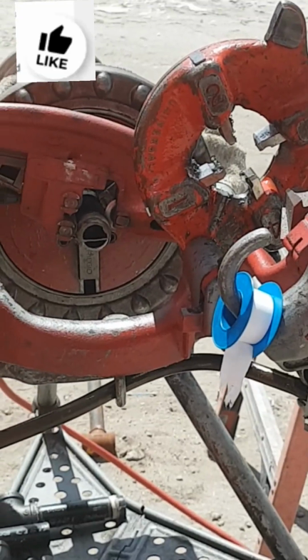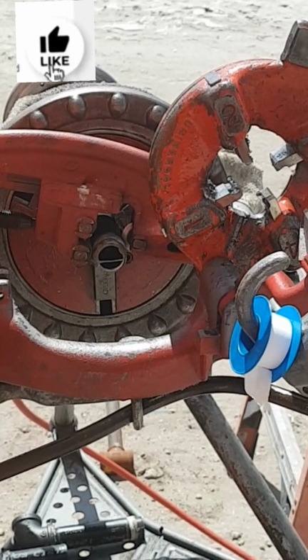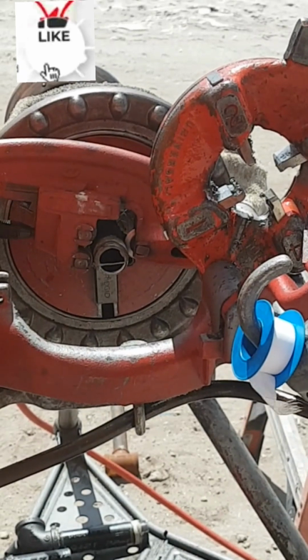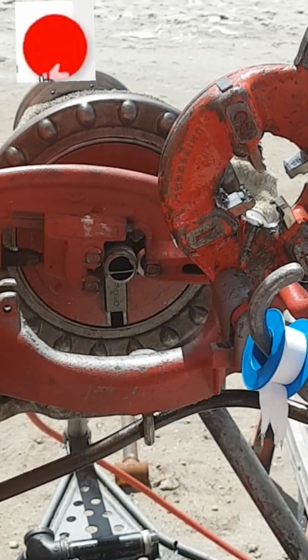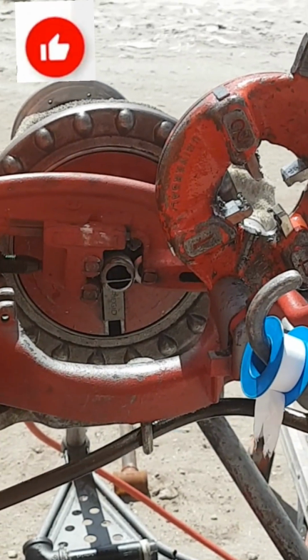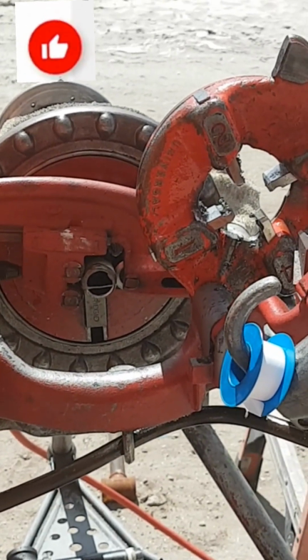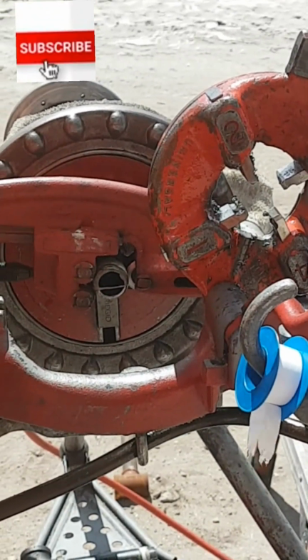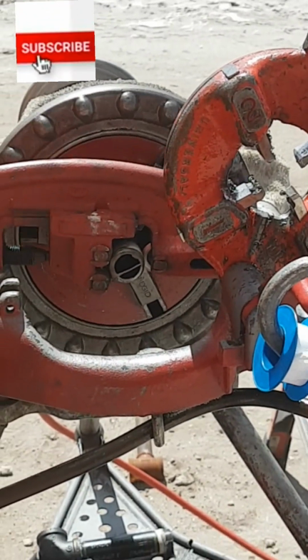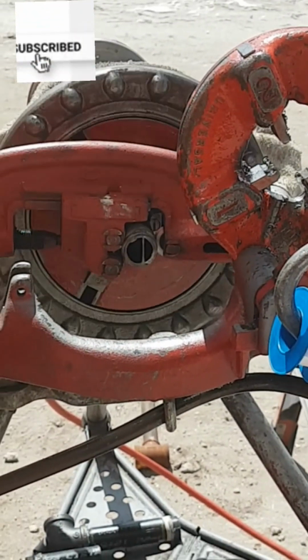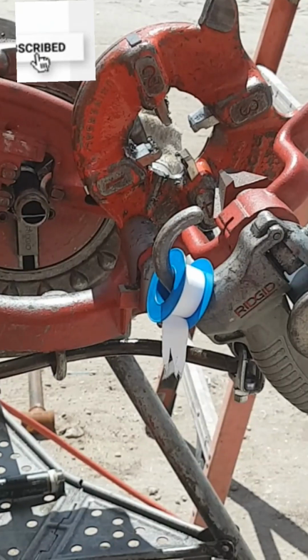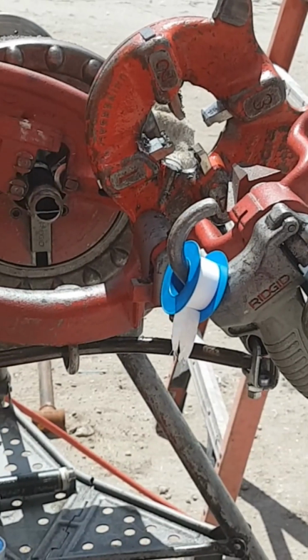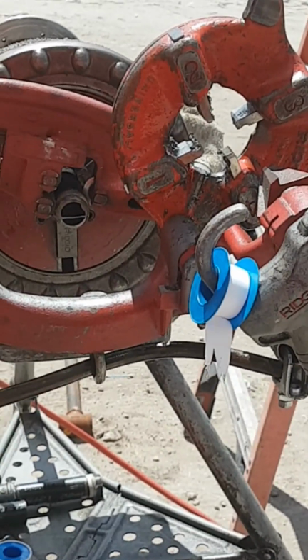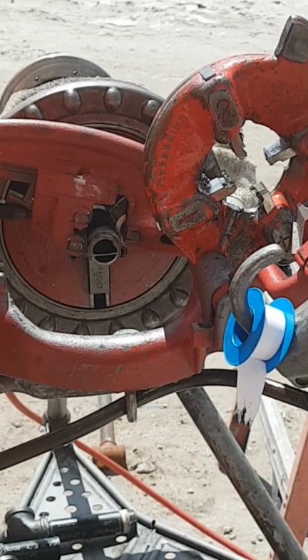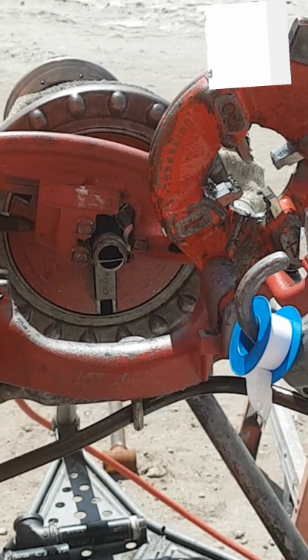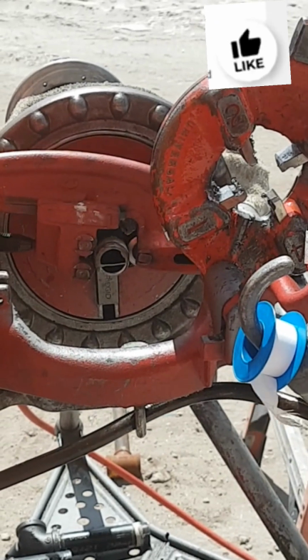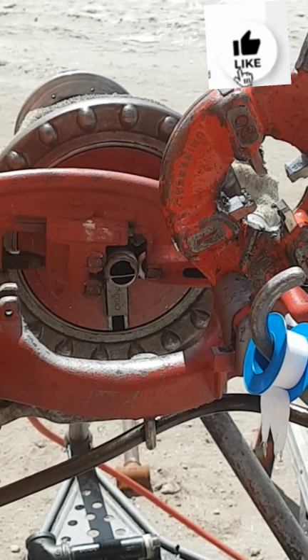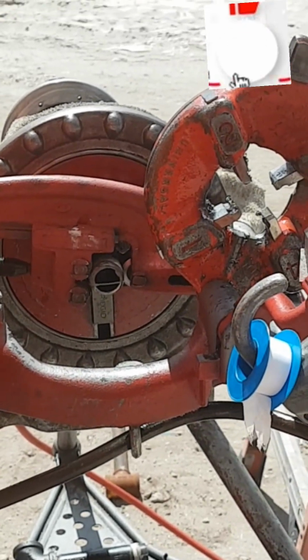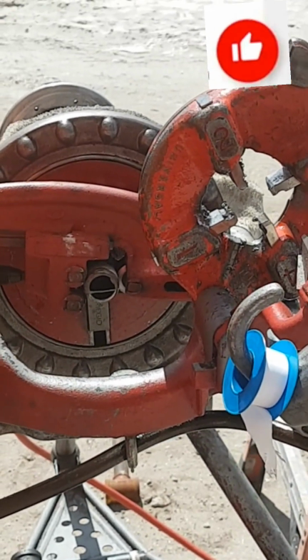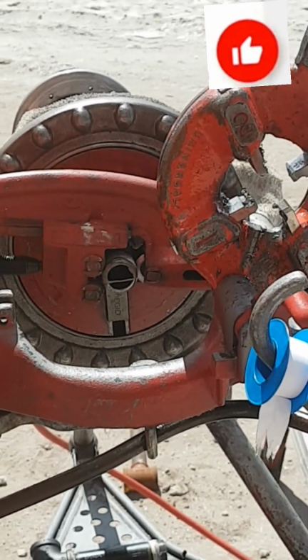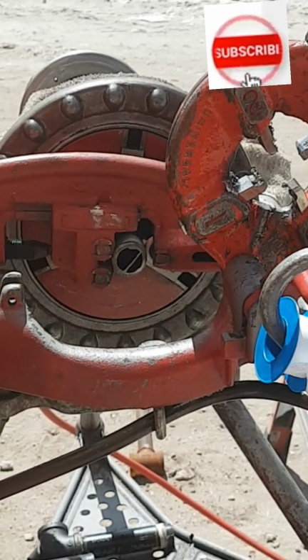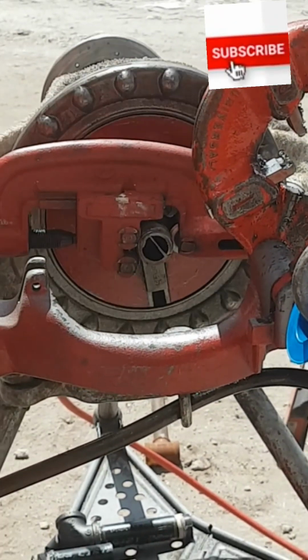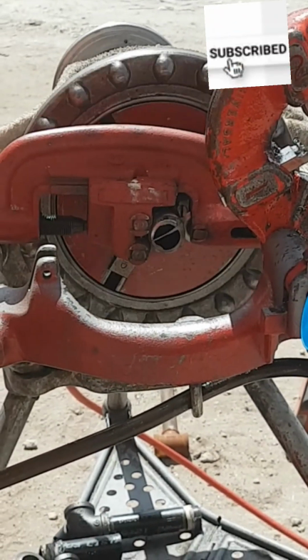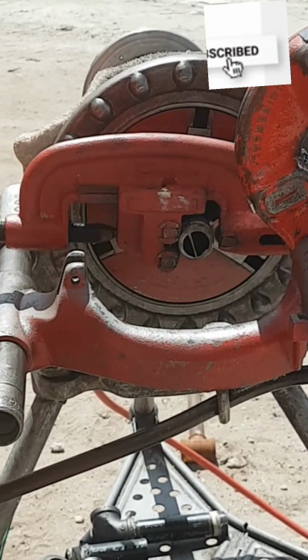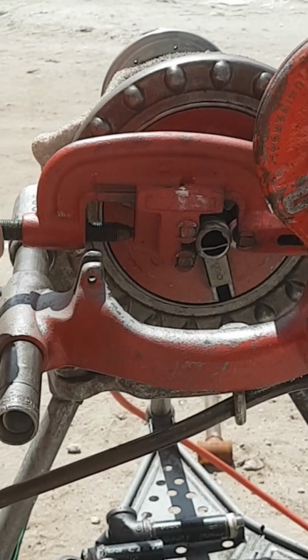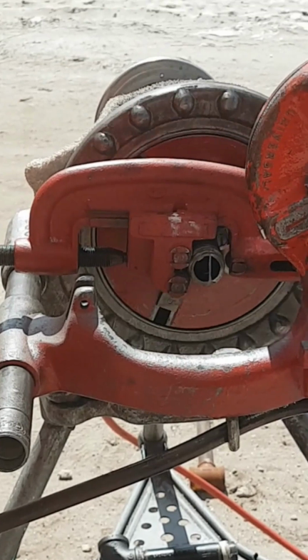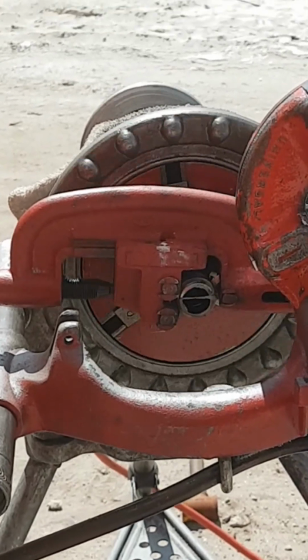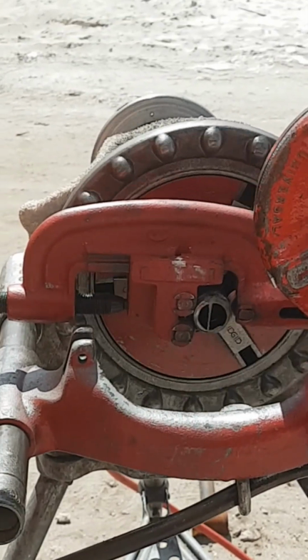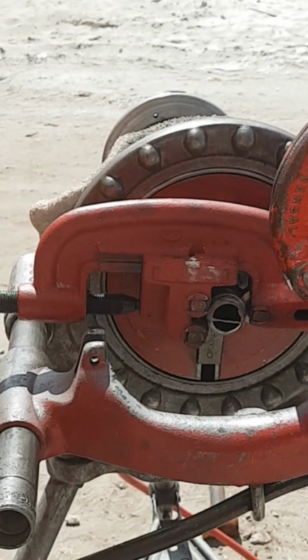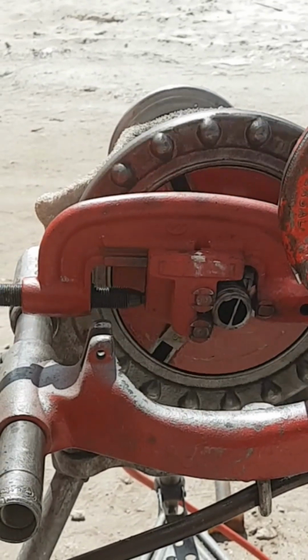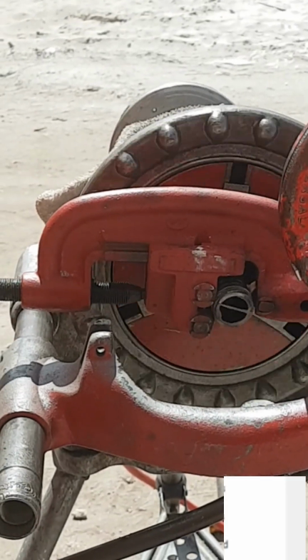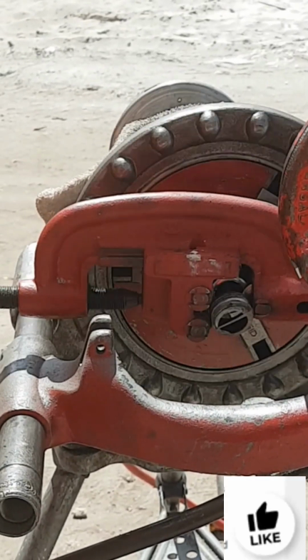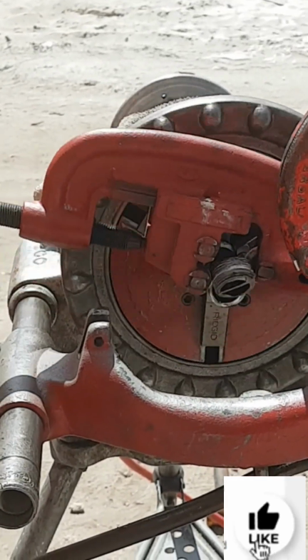First, the pipe is cut to the required length — the extra length is taken off by cutting. Then it is tapered, then threading is done.